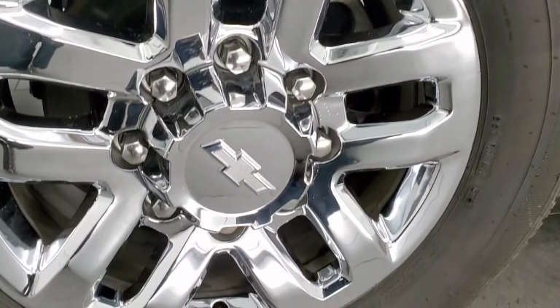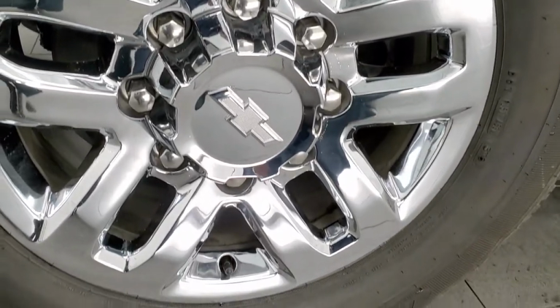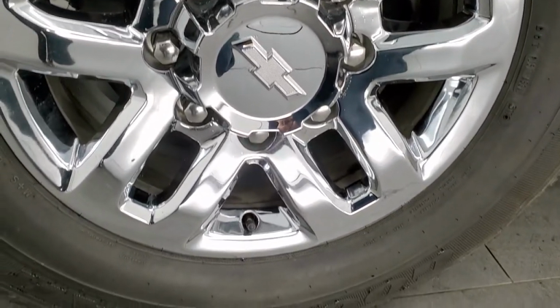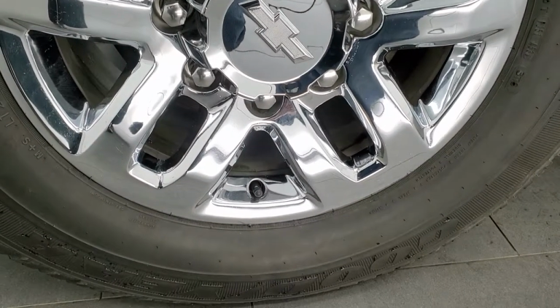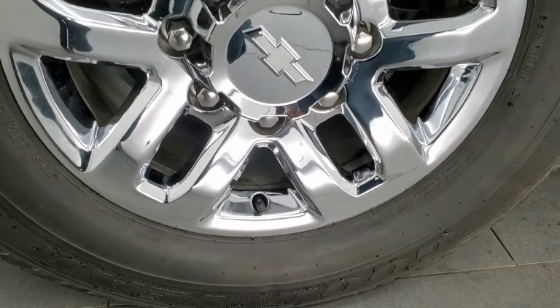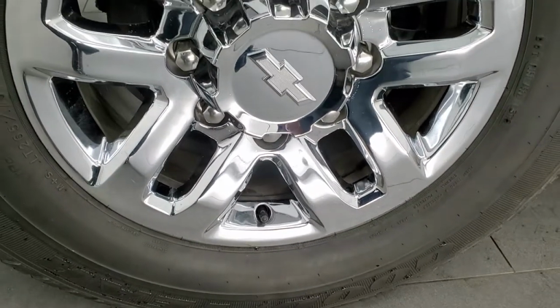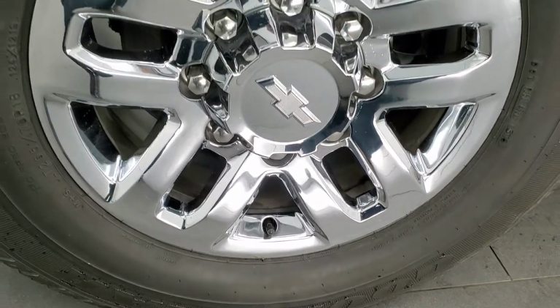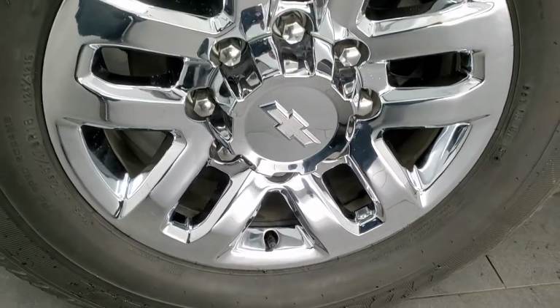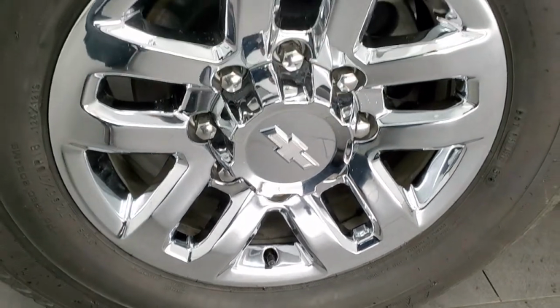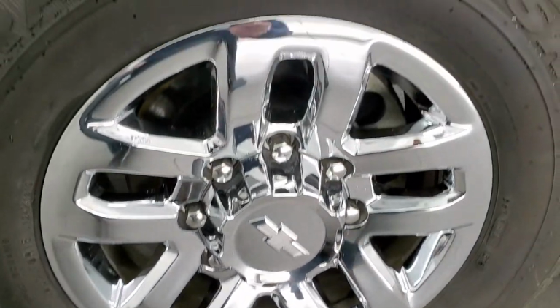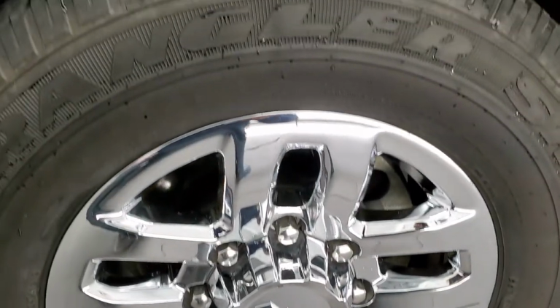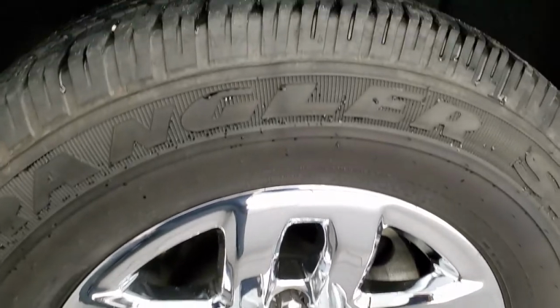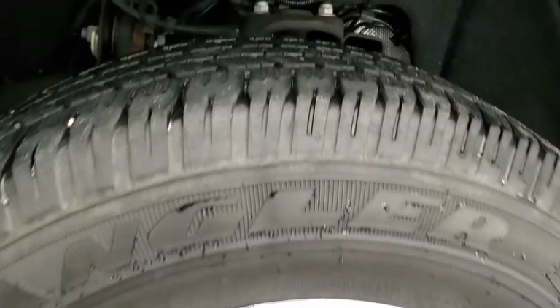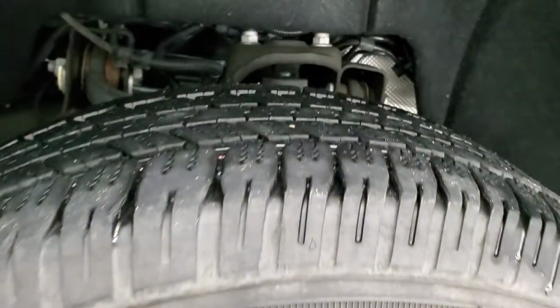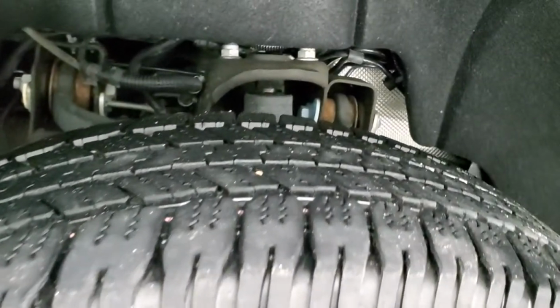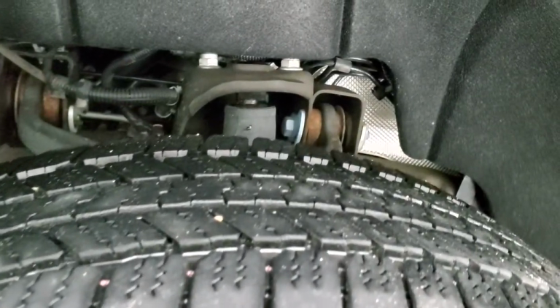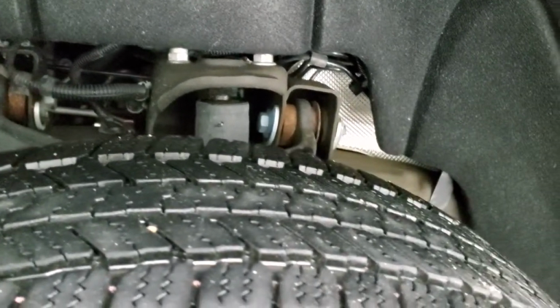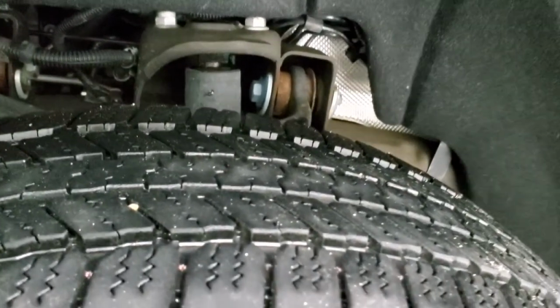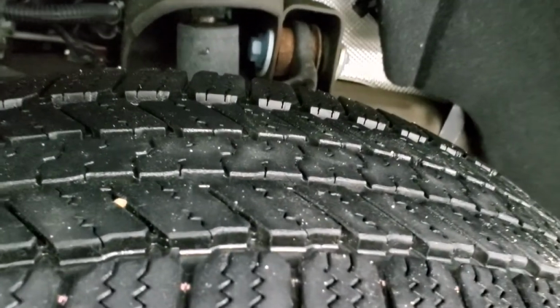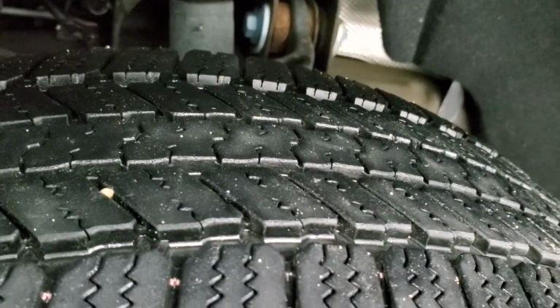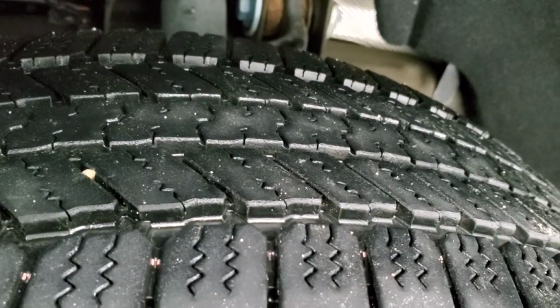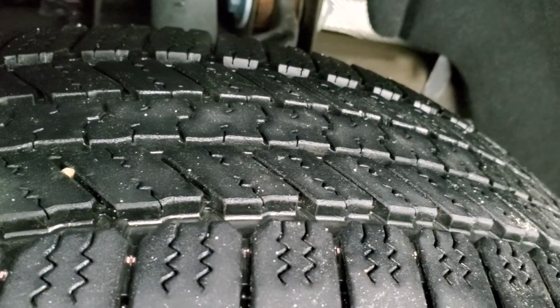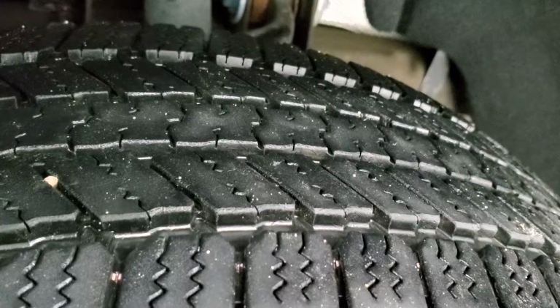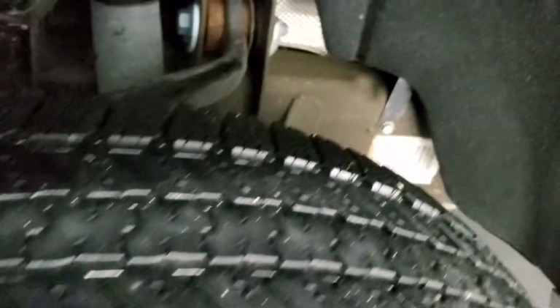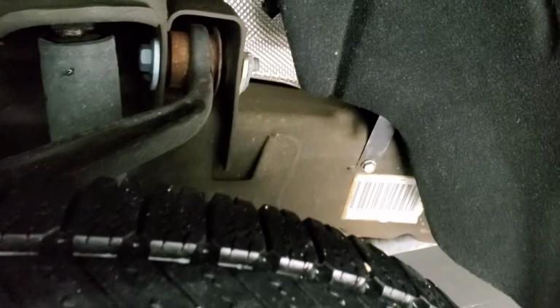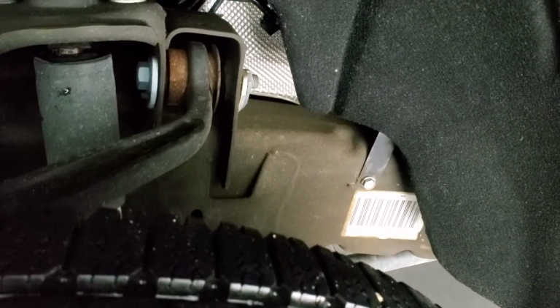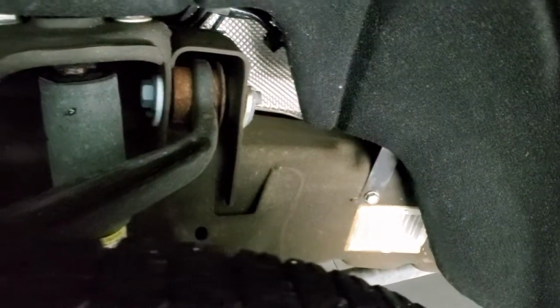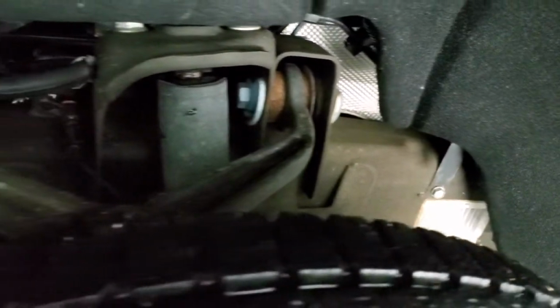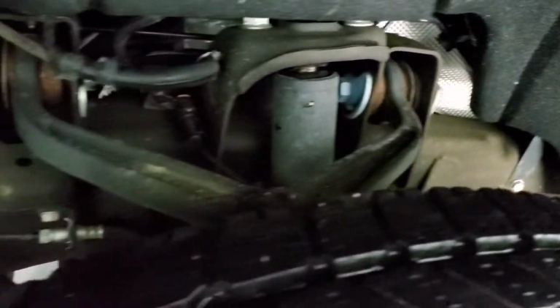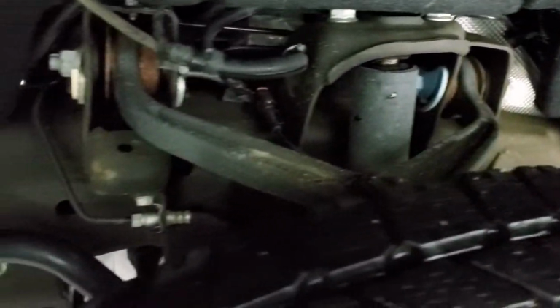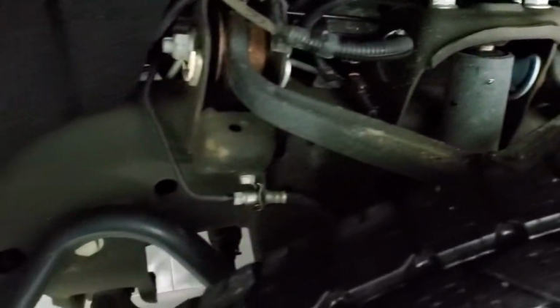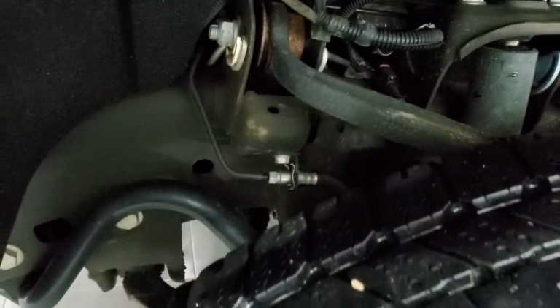This one comes with 18-inch chromed alloy rims and it has Goodyear Wrangler SRA LT 265/70R18 tires, and these tires have right around 50 to 60 percent of the tread left on them. The frame and underbody is exceptionally clean on this truck.